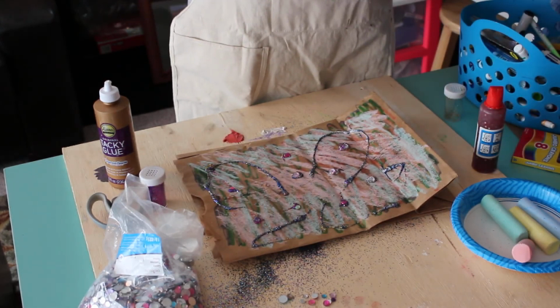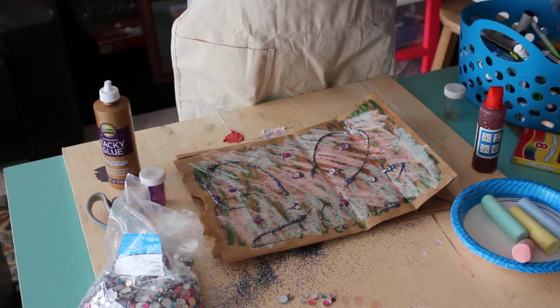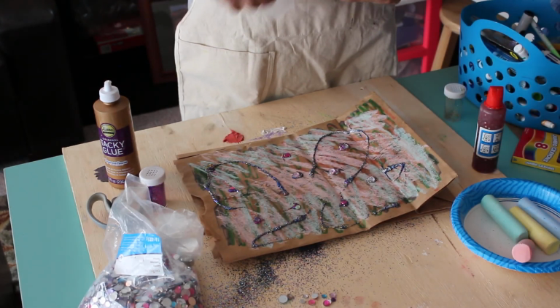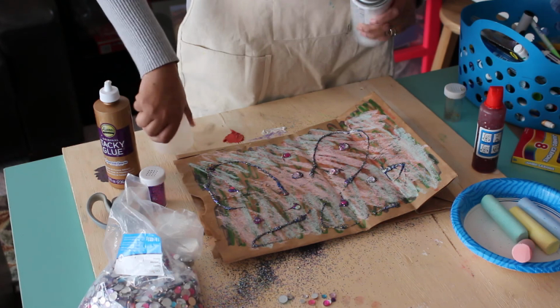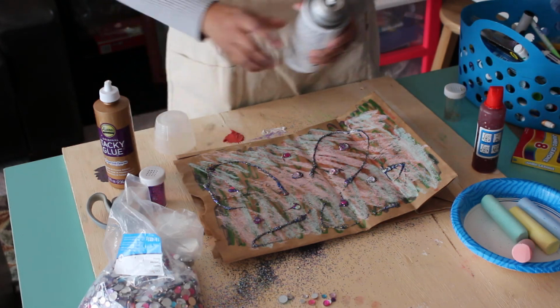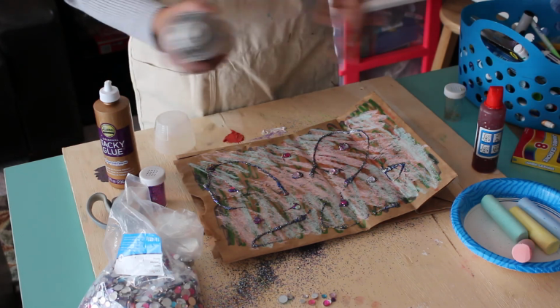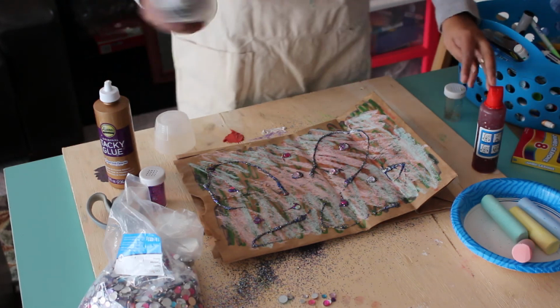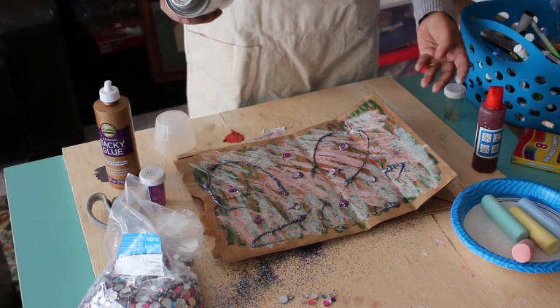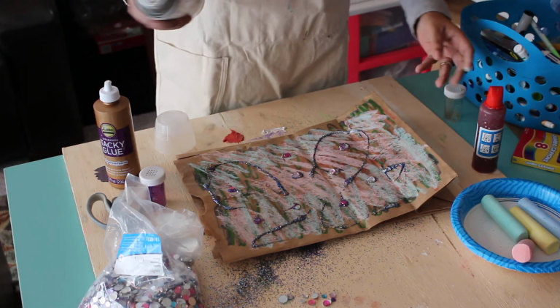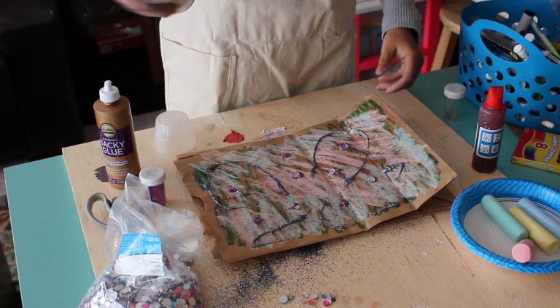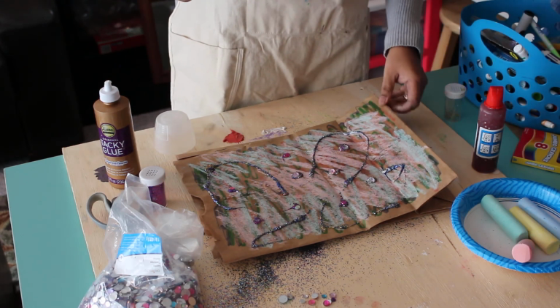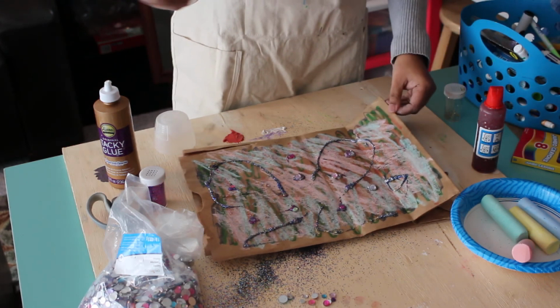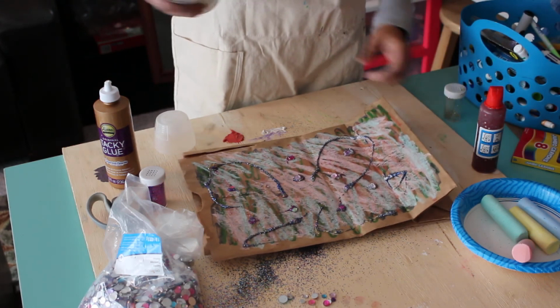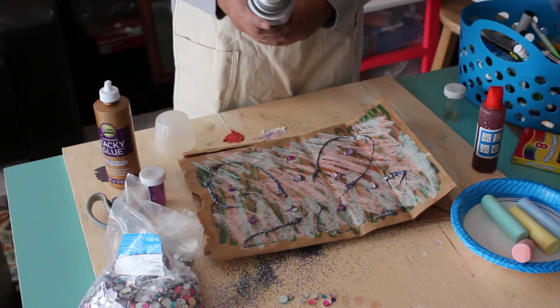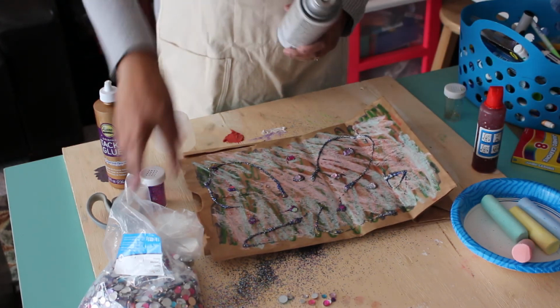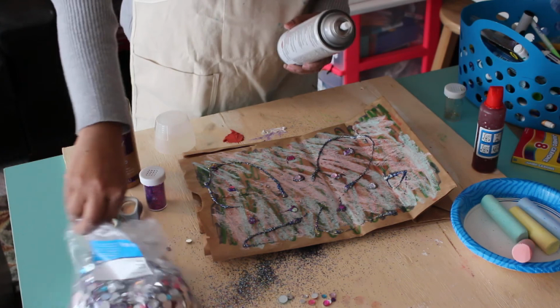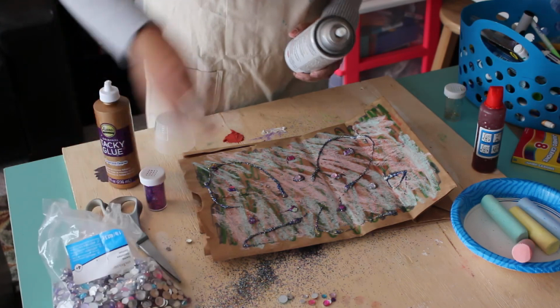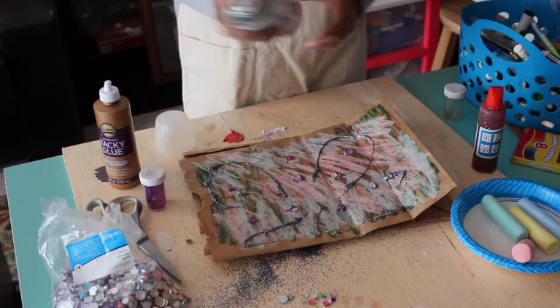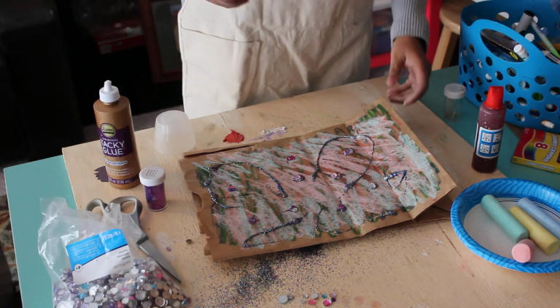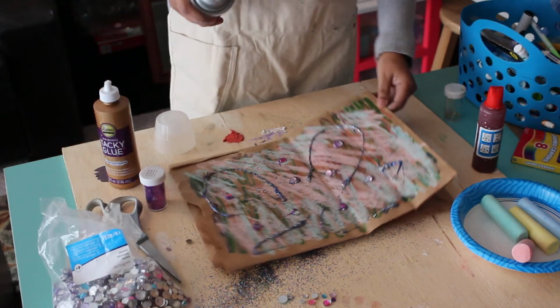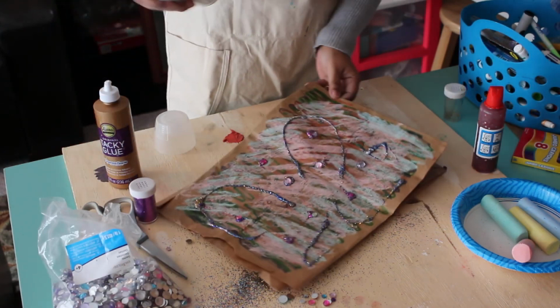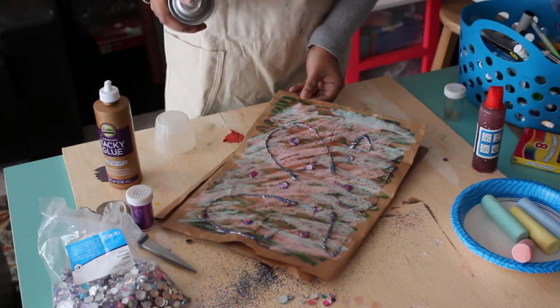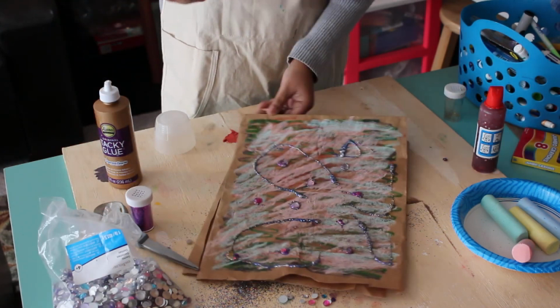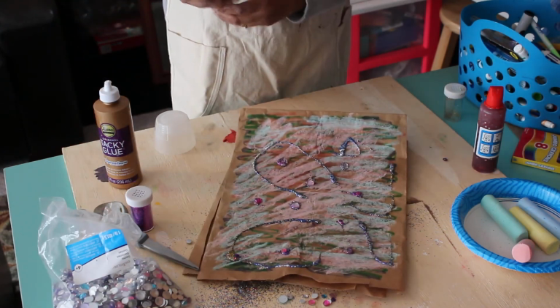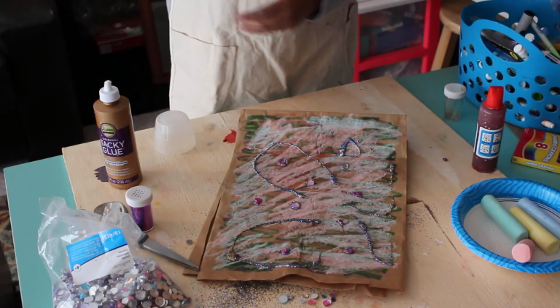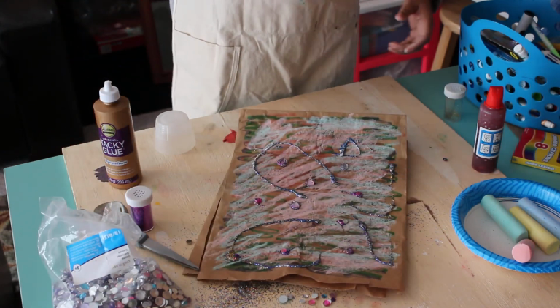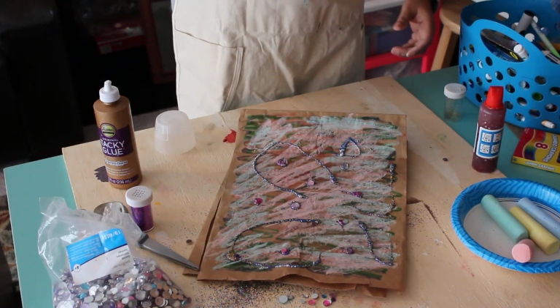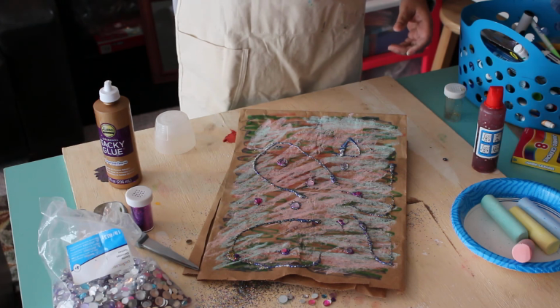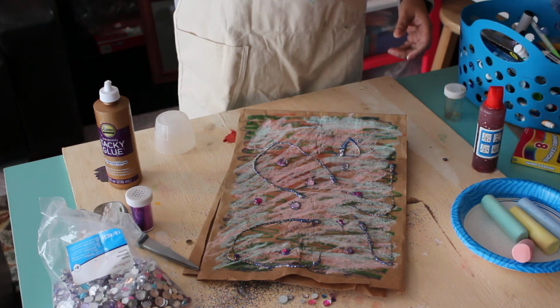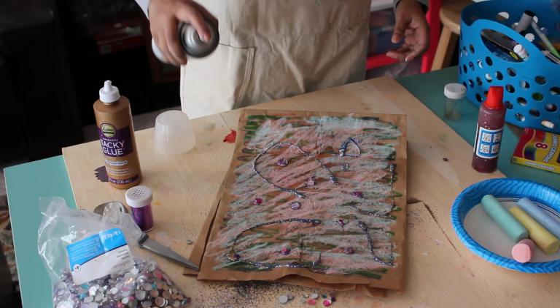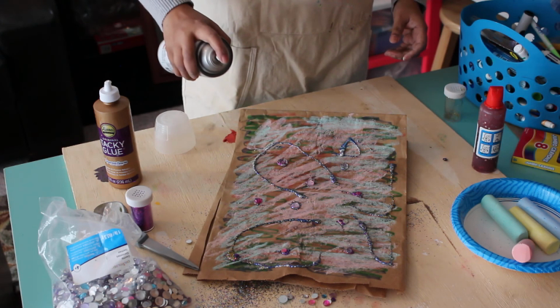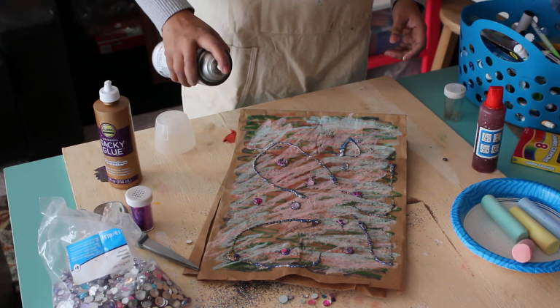I'm going to spray the workable fixative now — I'll have to move away from it because this is not good stuff to smell. I'm spraying it to keep the chalk on the bag.